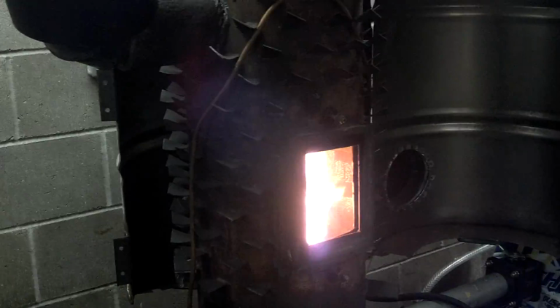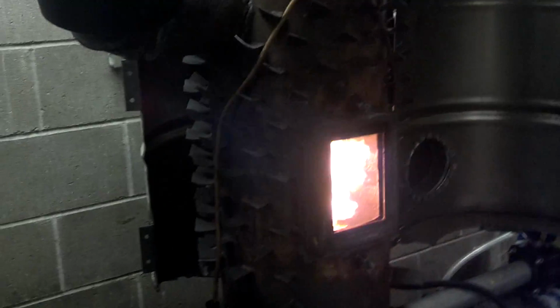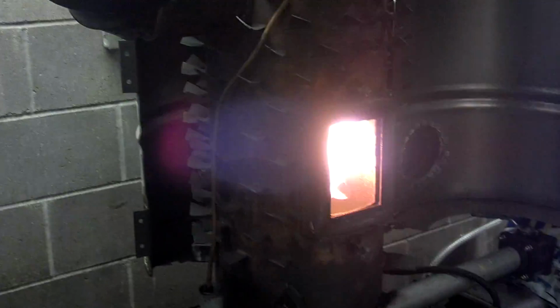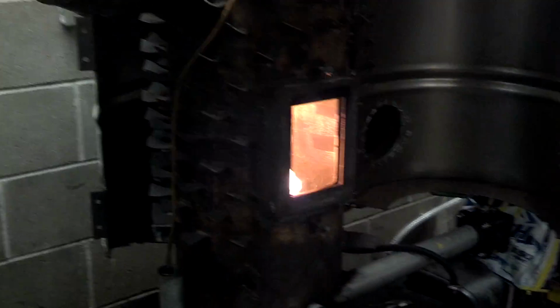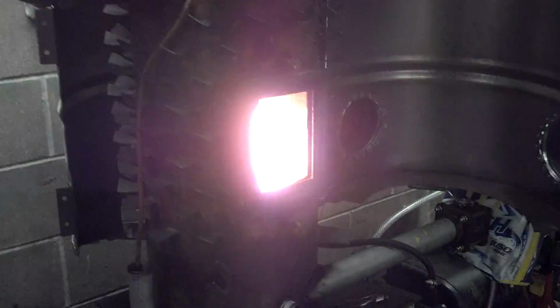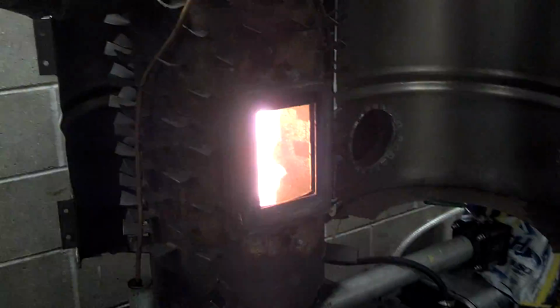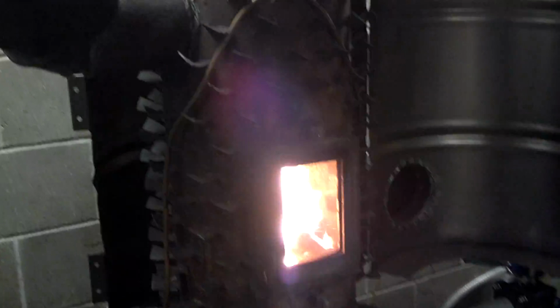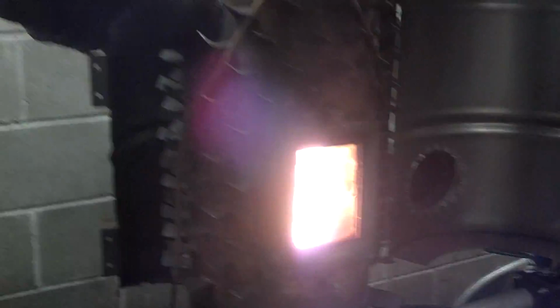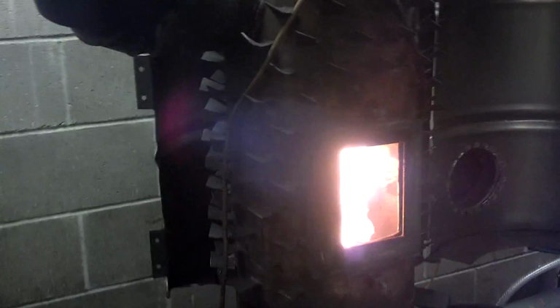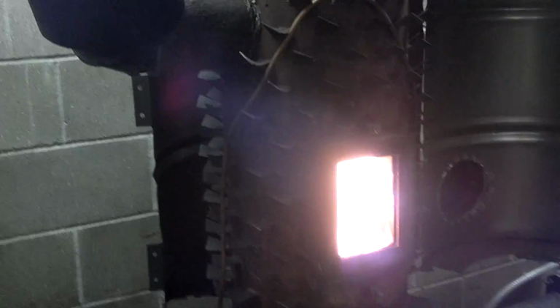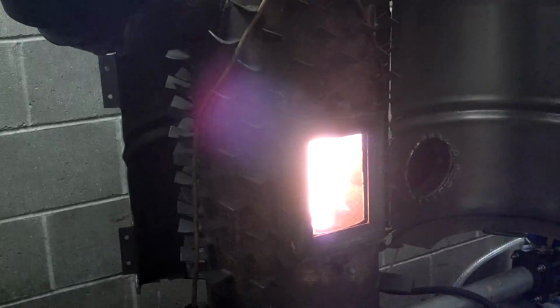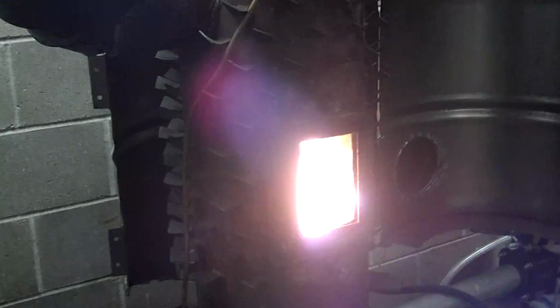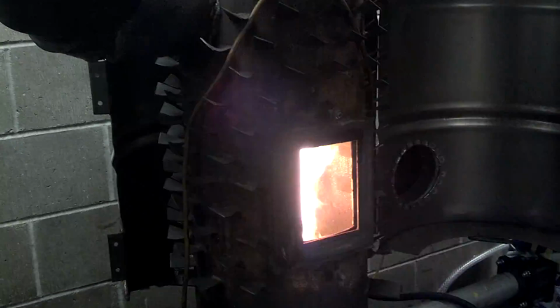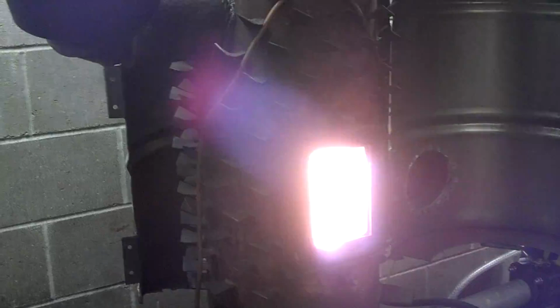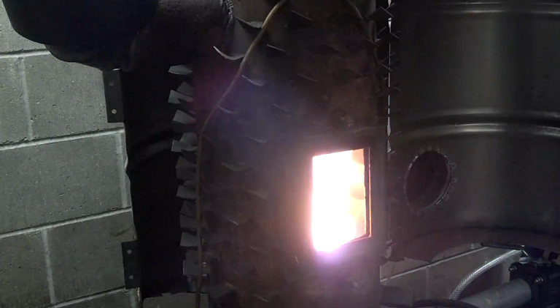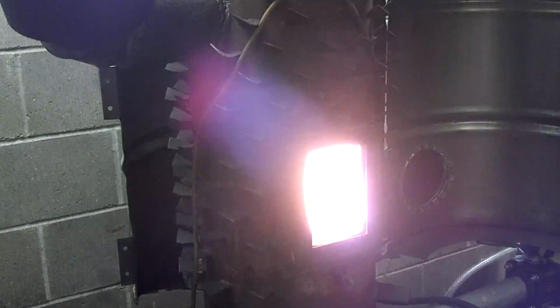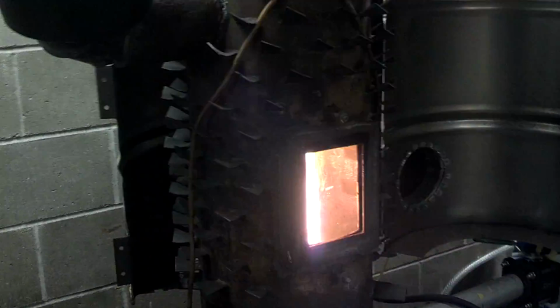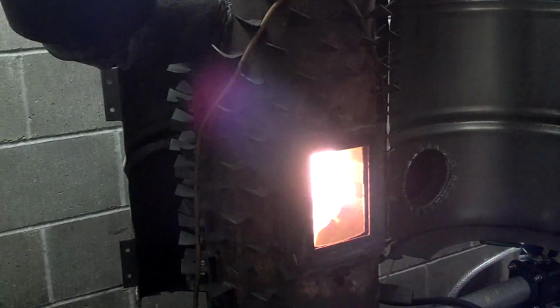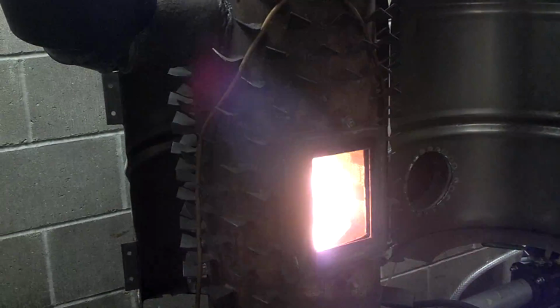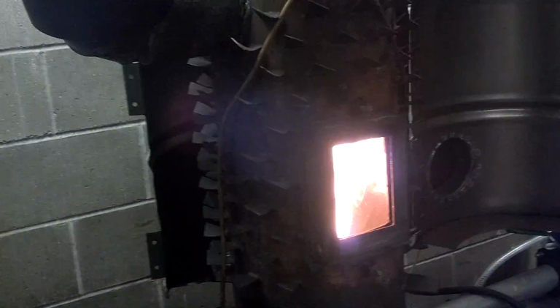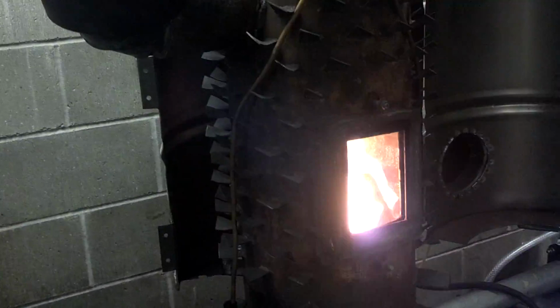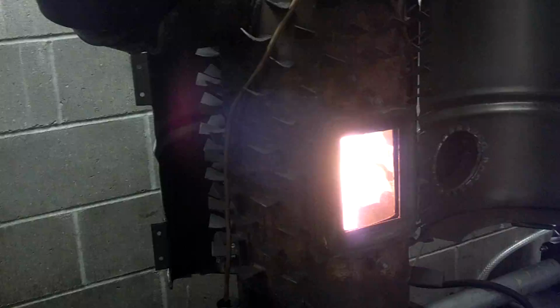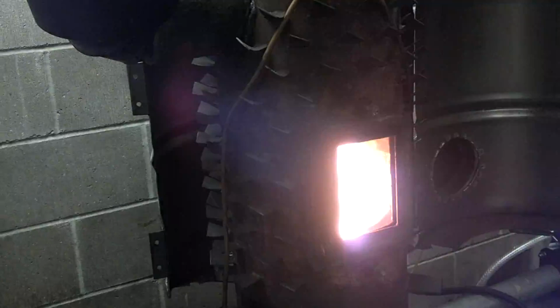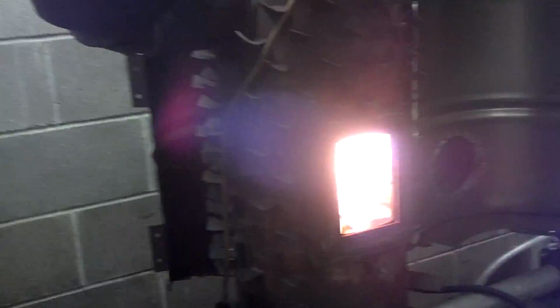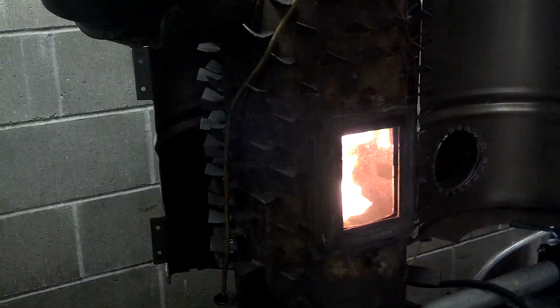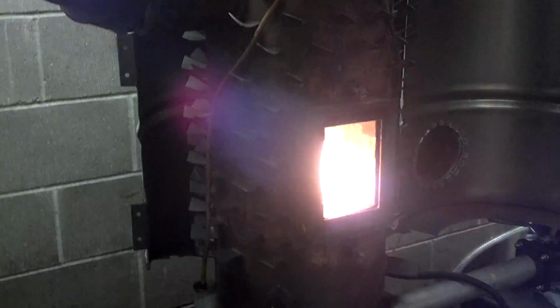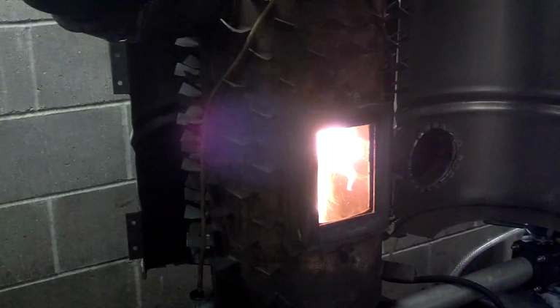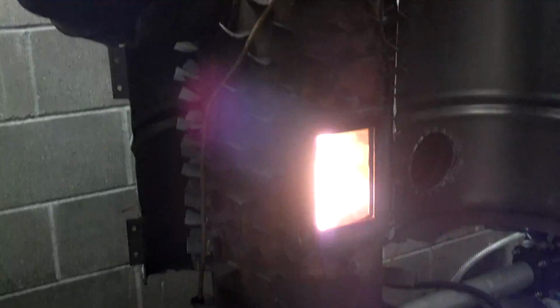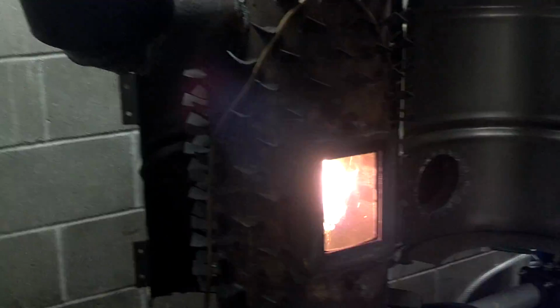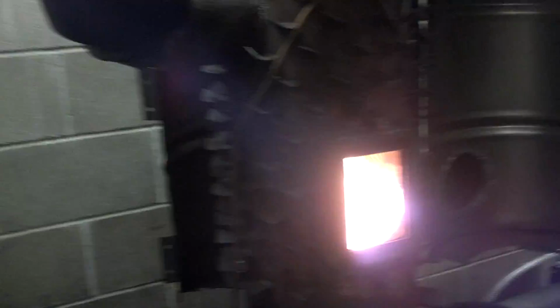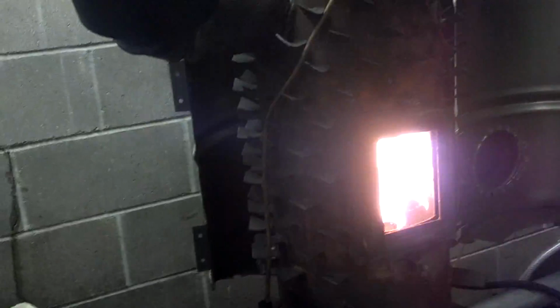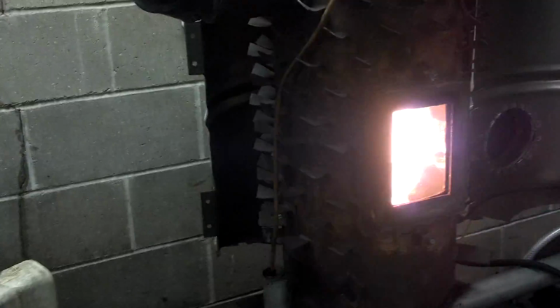It burns about 5 quarts an hour, very, very little smoke coming out the smokestack — mostly heat waves actually.